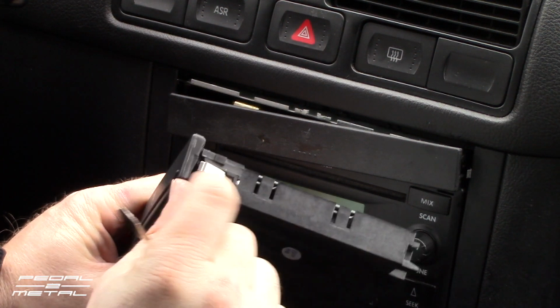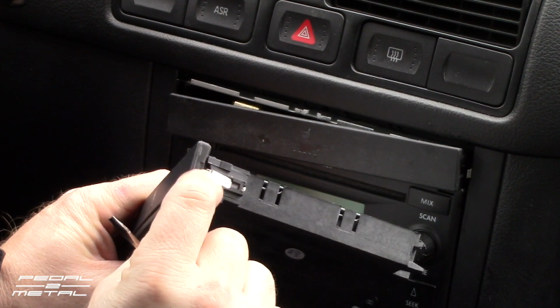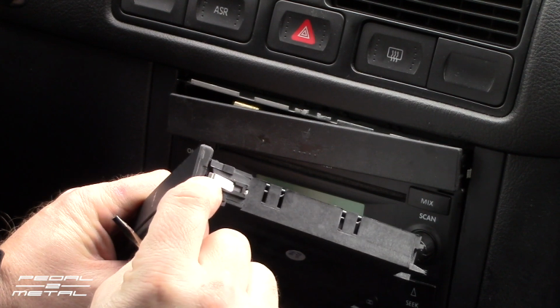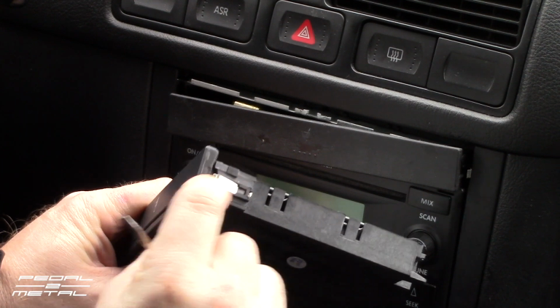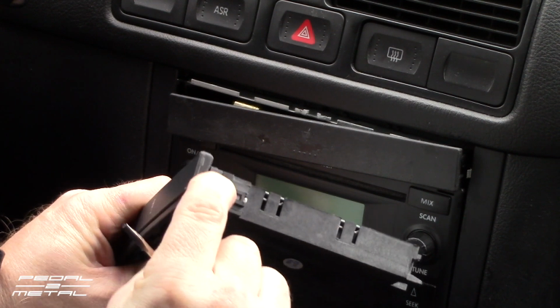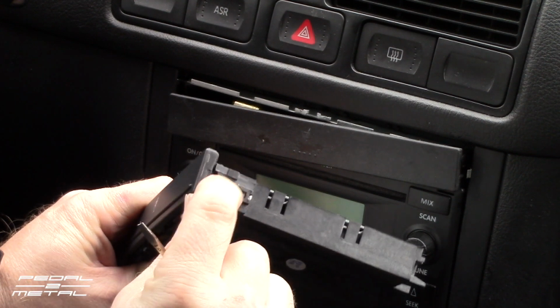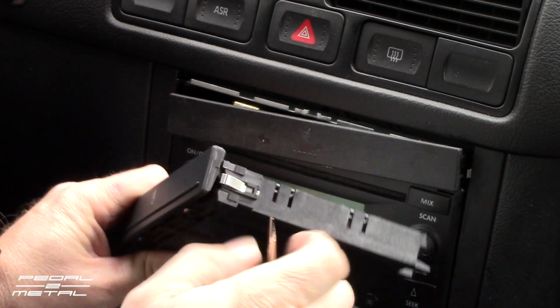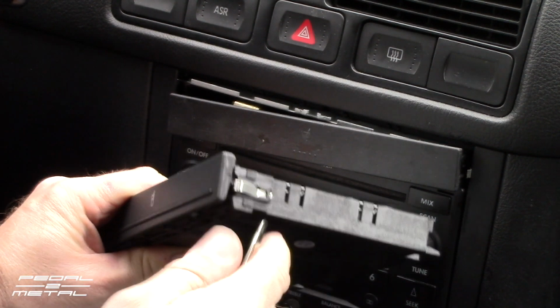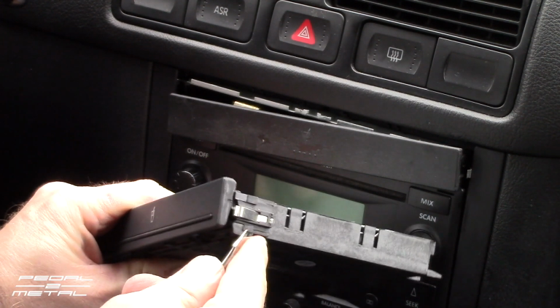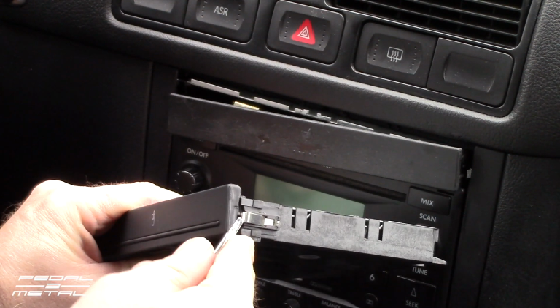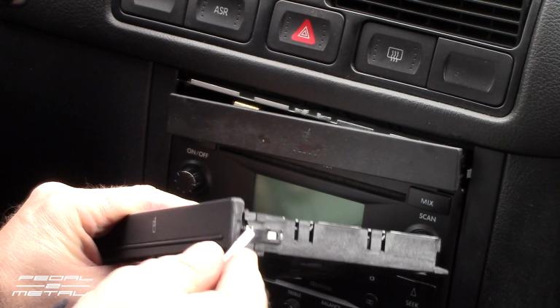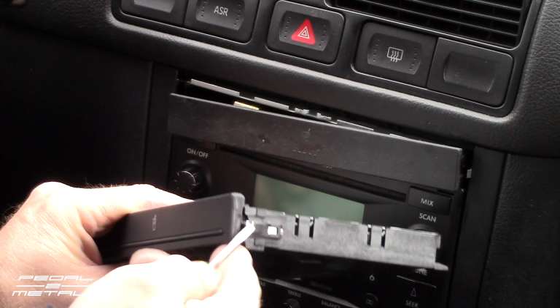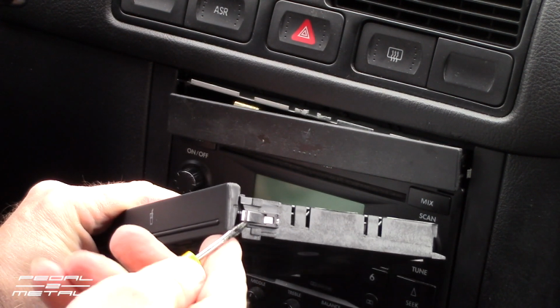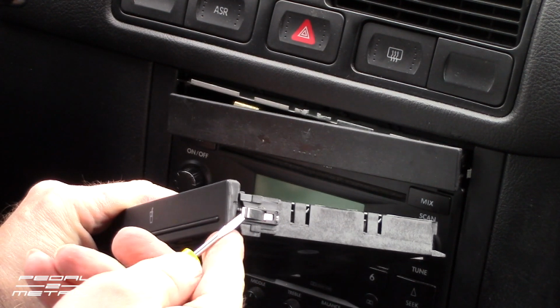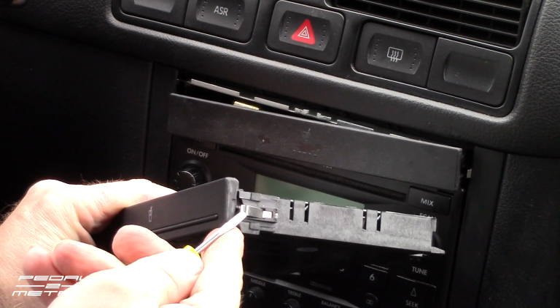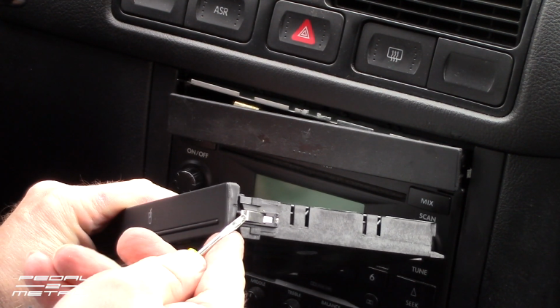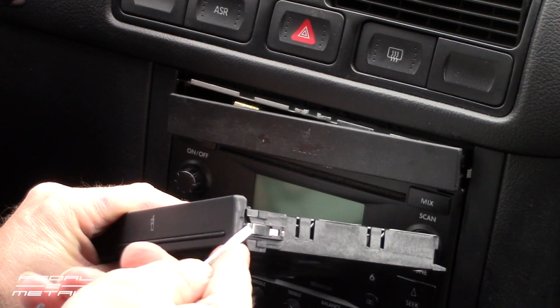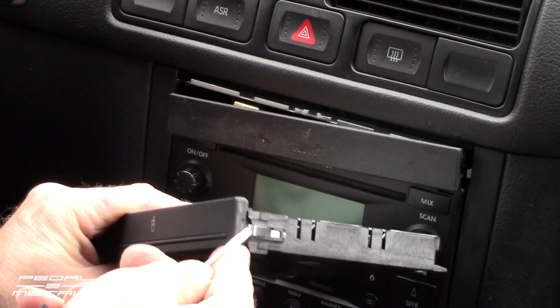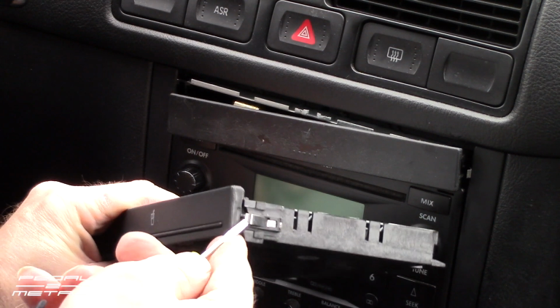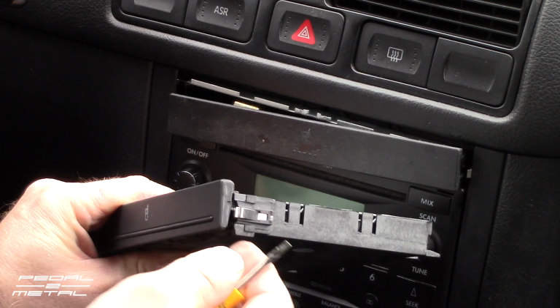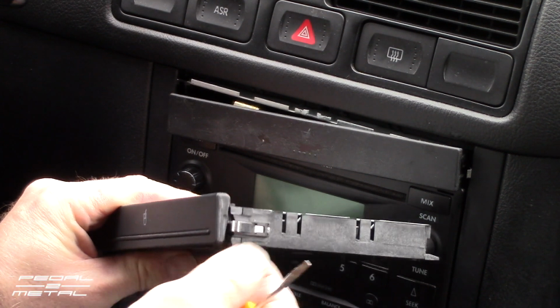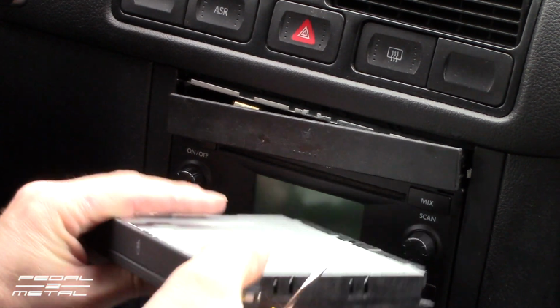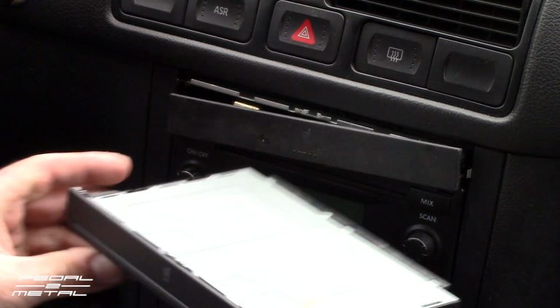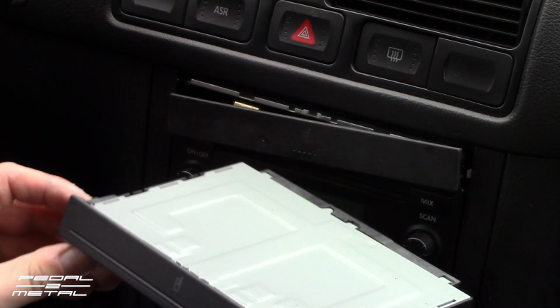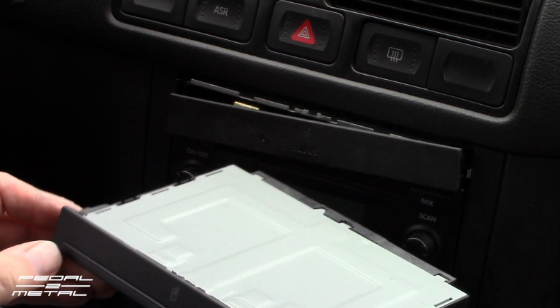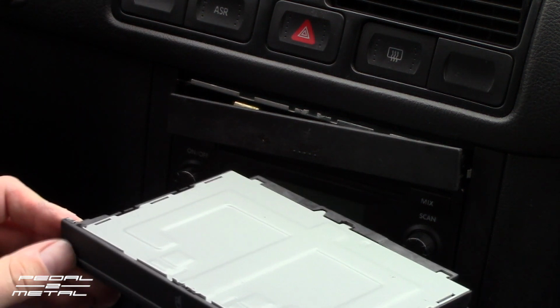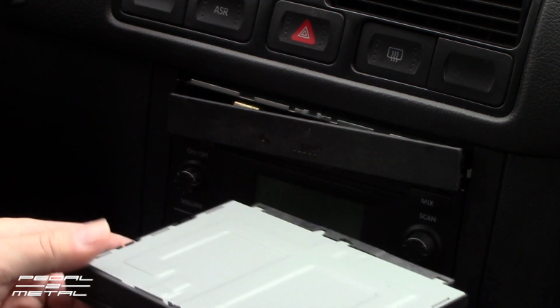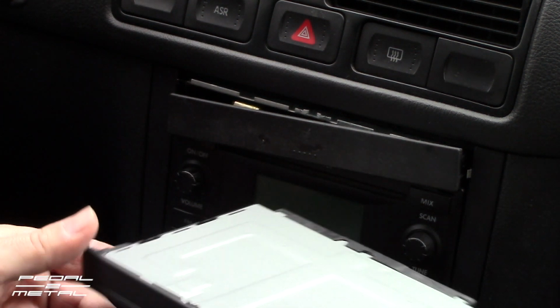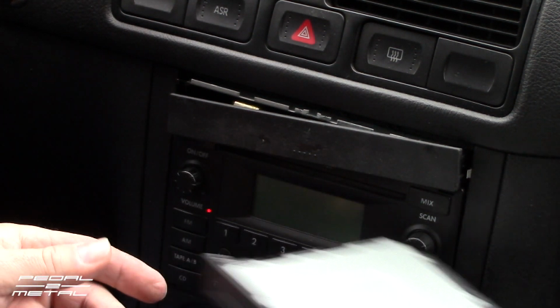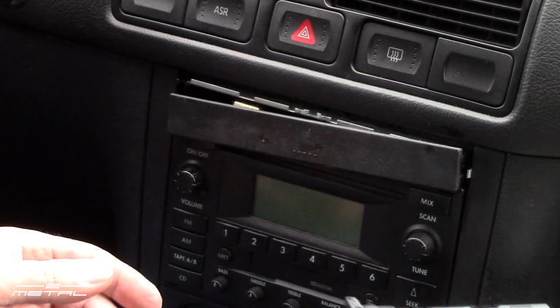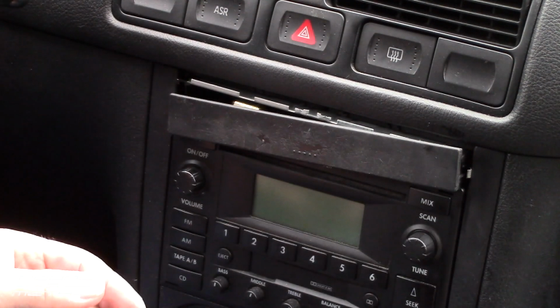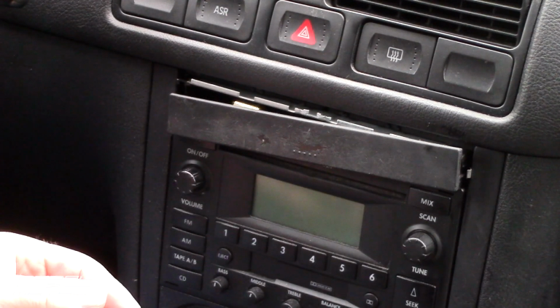You just got to get in with a small screwdriver and kind of hold those tabs back on each side and be very gentle. The problem was it looks like the previous owner—